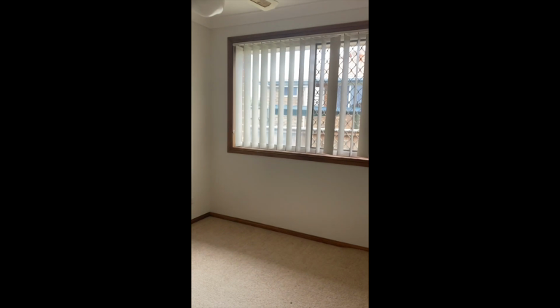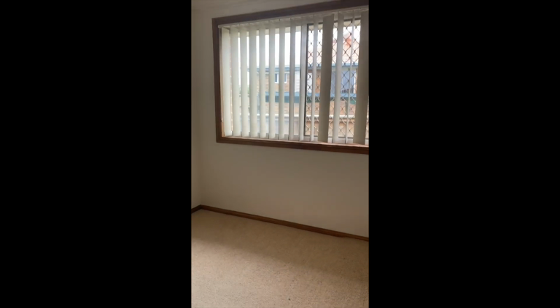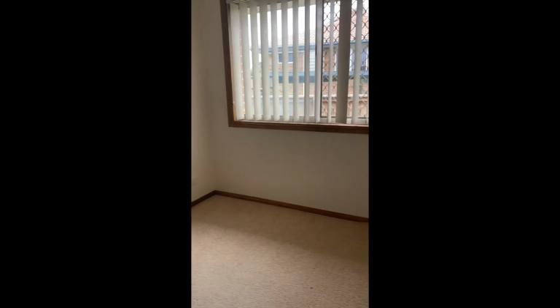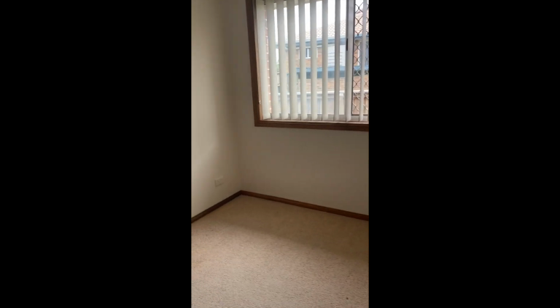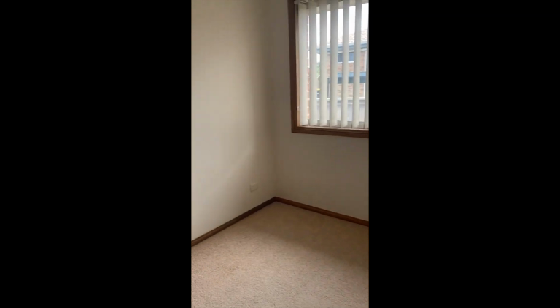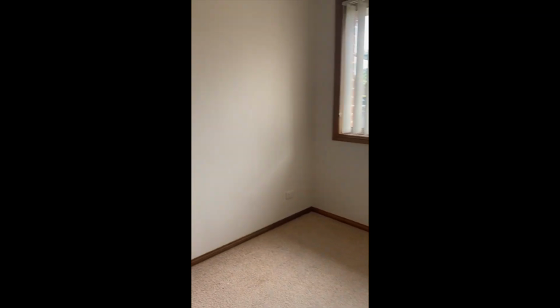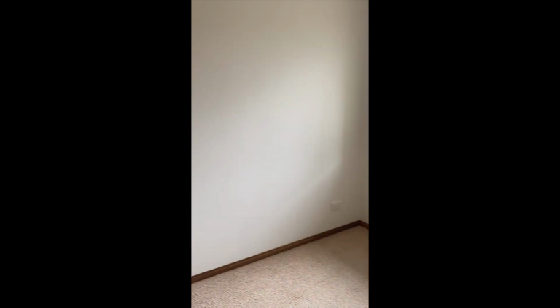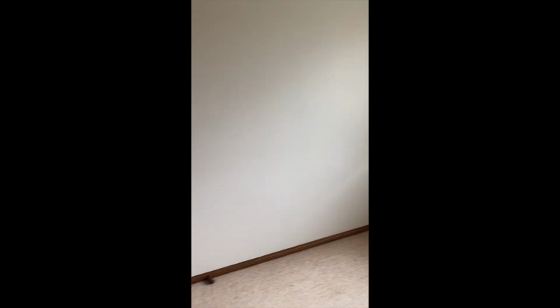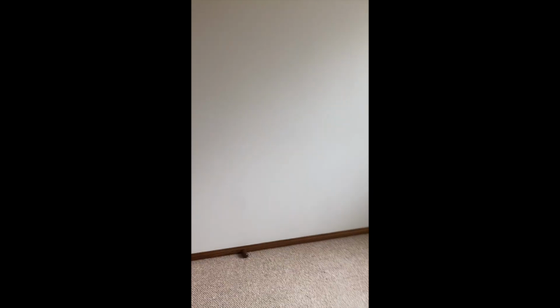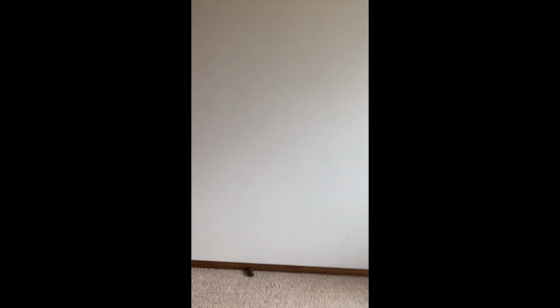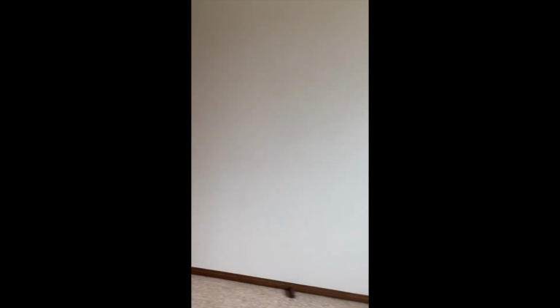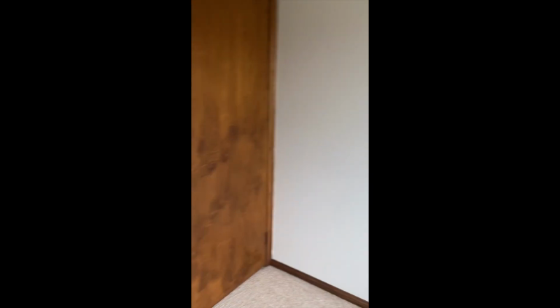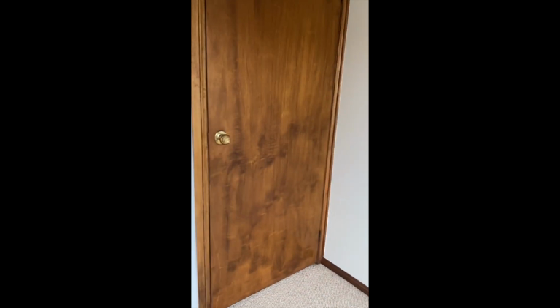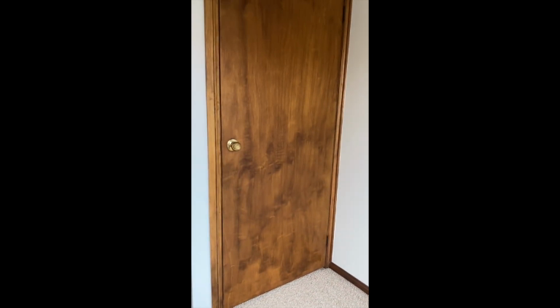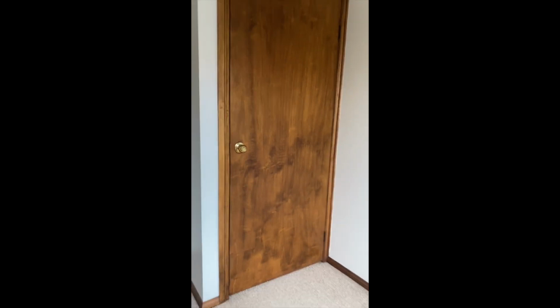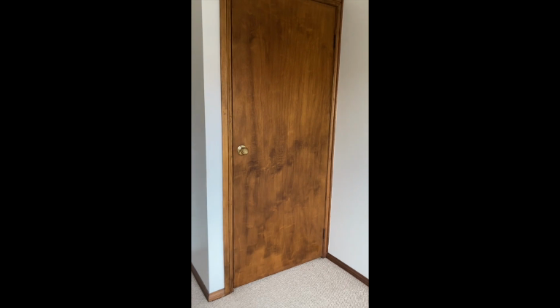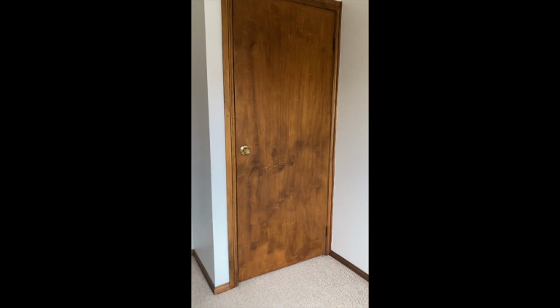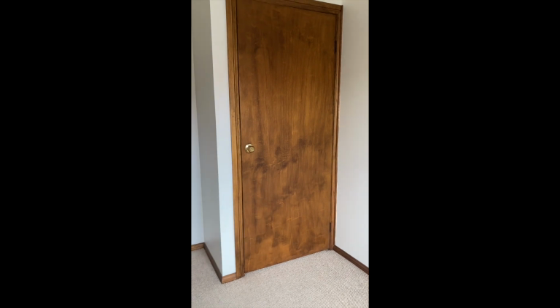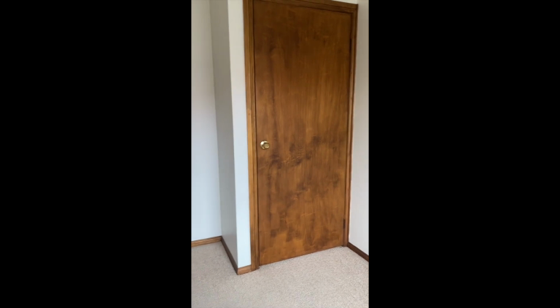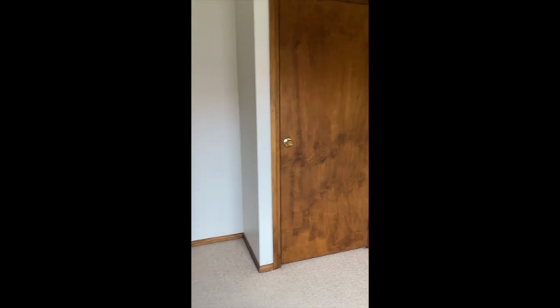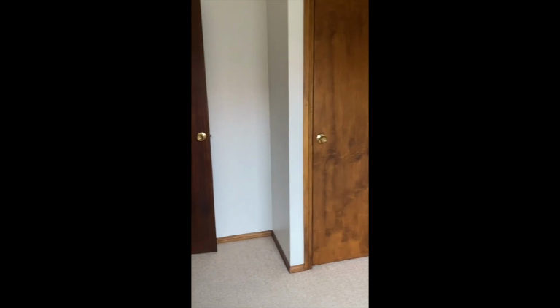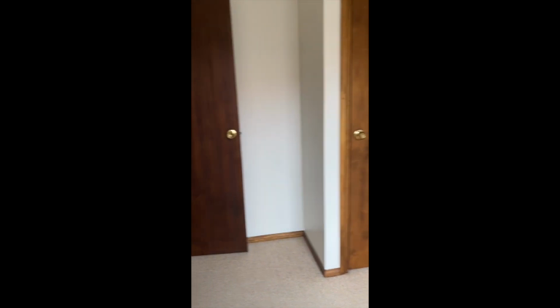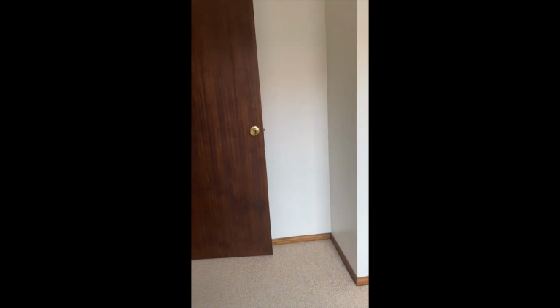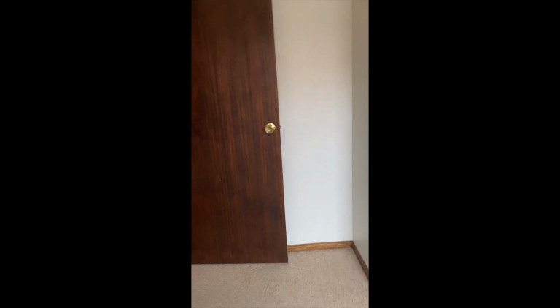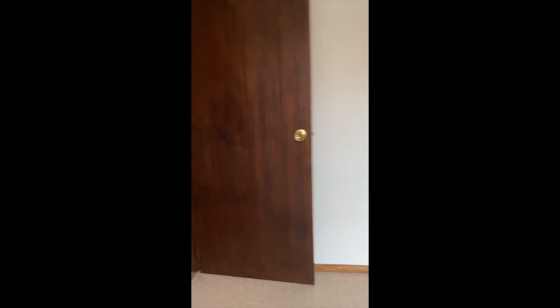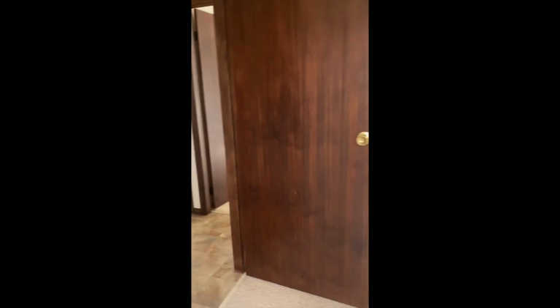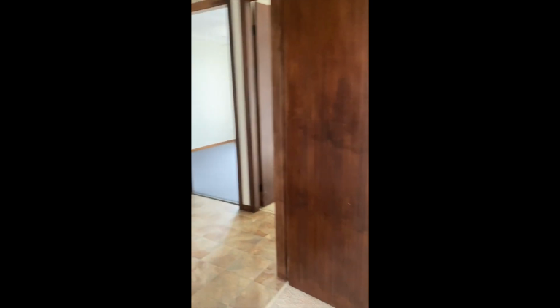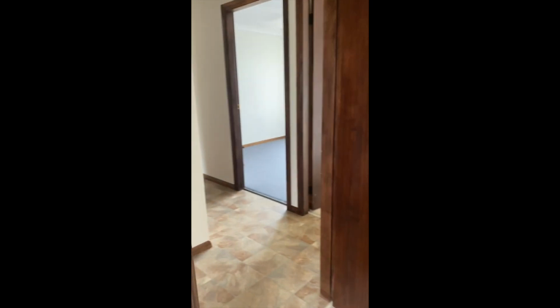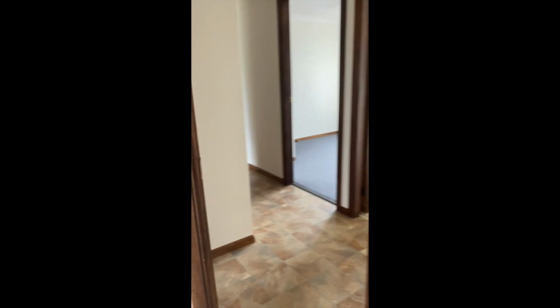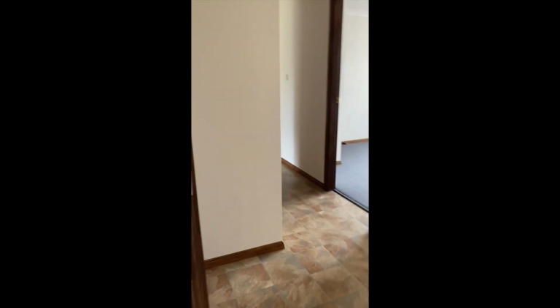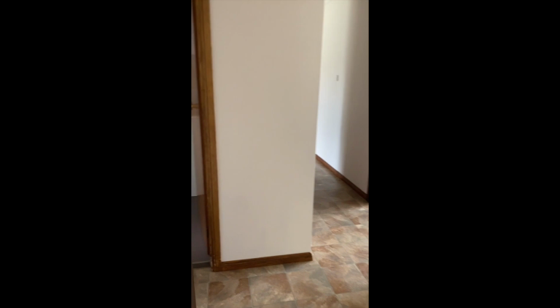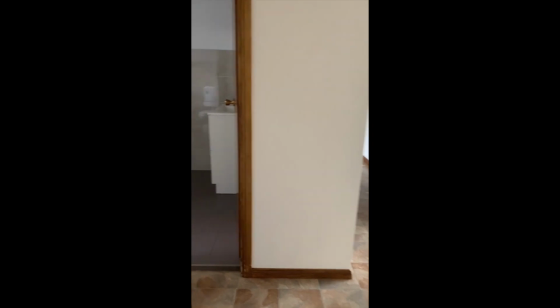Moving into the third bedroom now. New carpet to come as well, so it'll be all nice and fresh. And another built-in robe which is always handy — you don't have to bring wardrobes, they're already here.